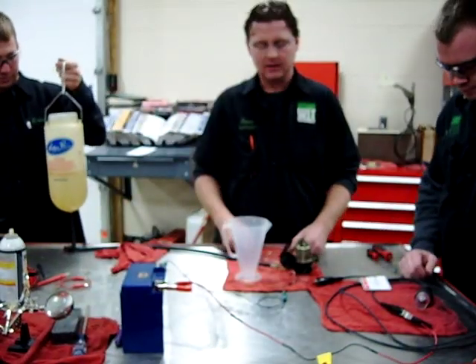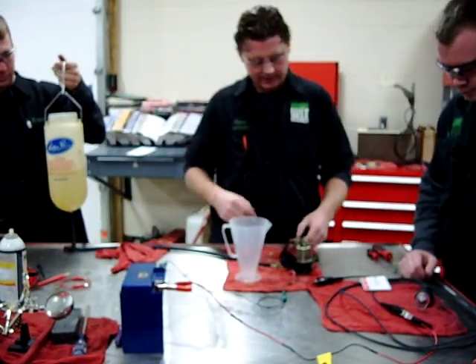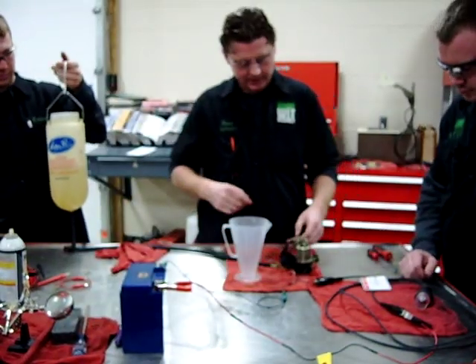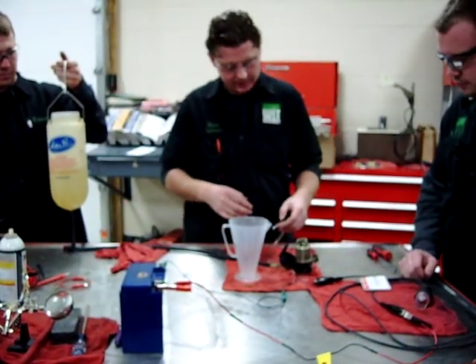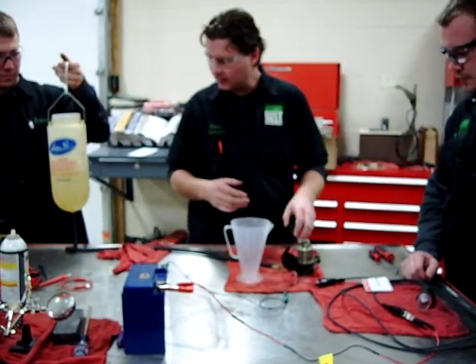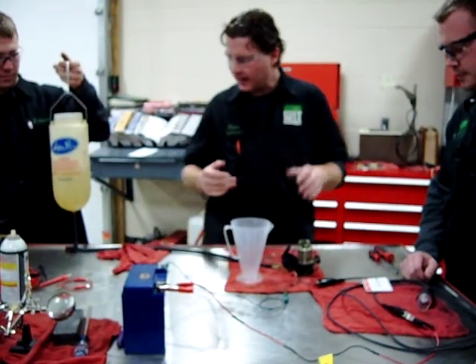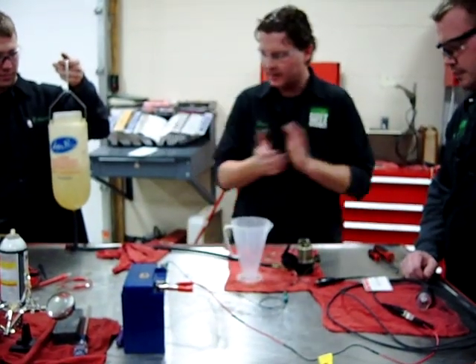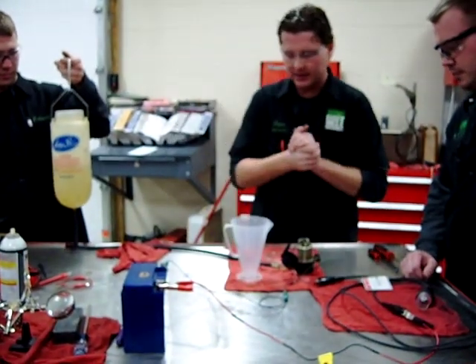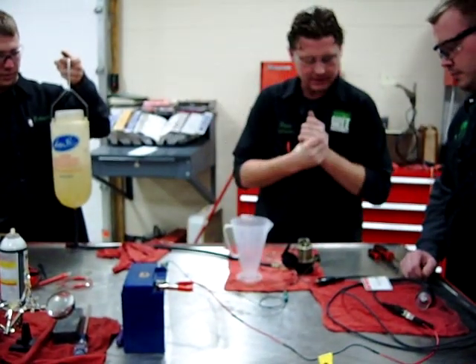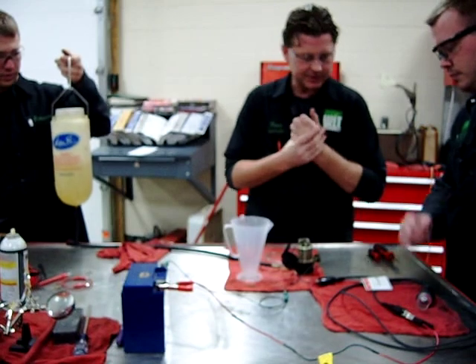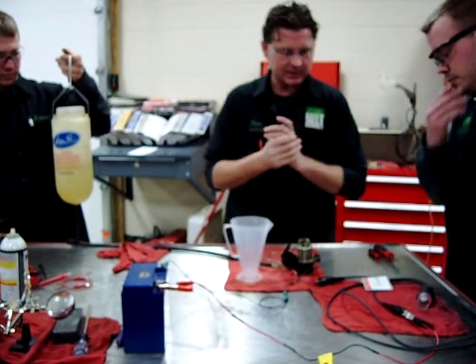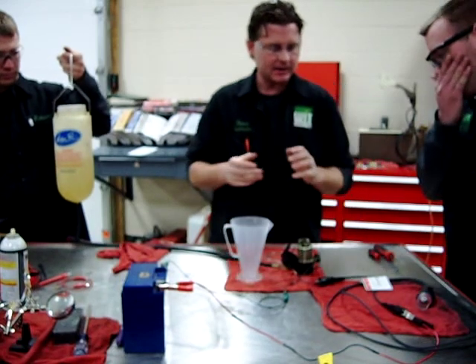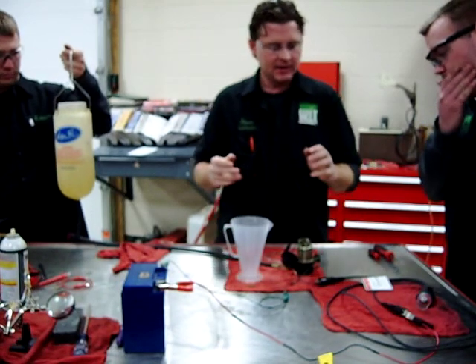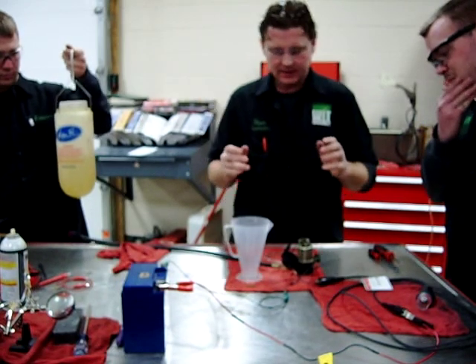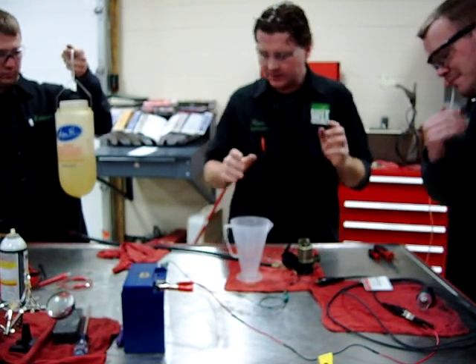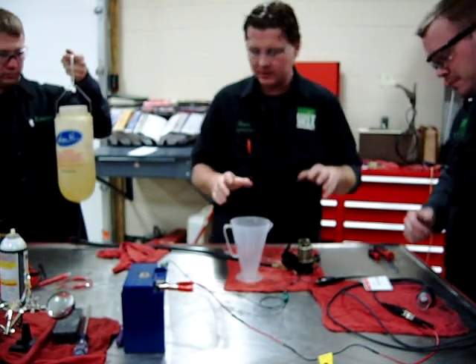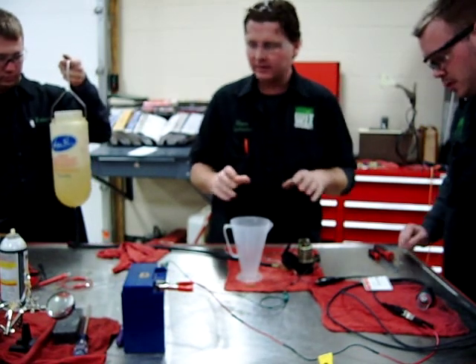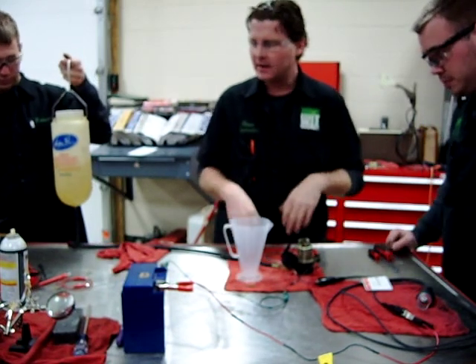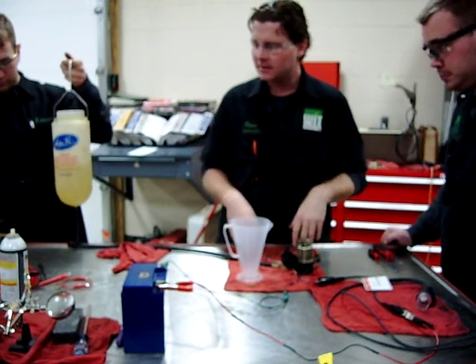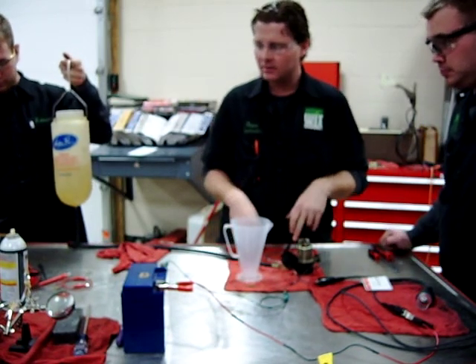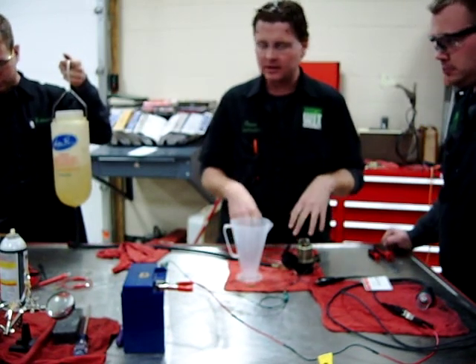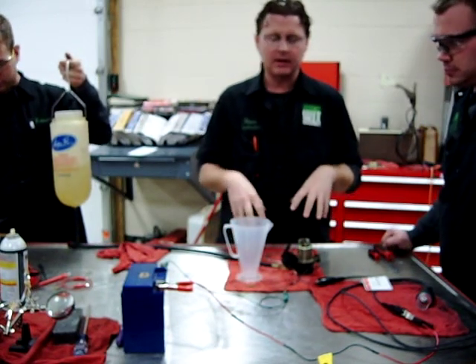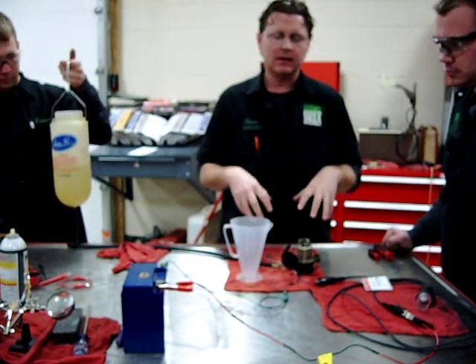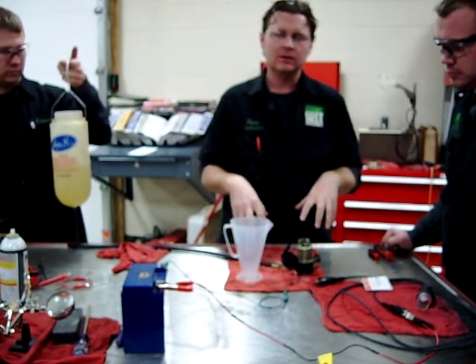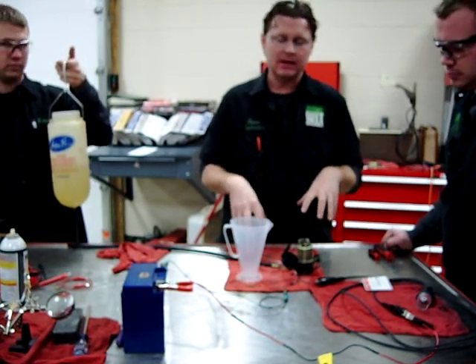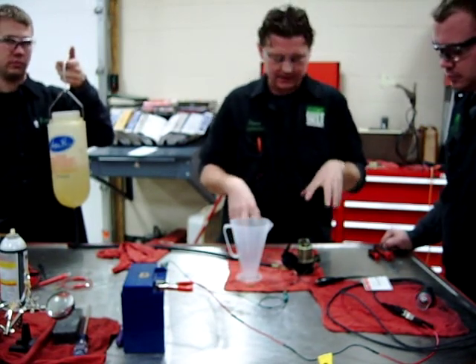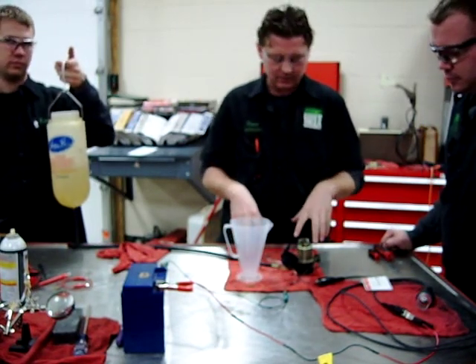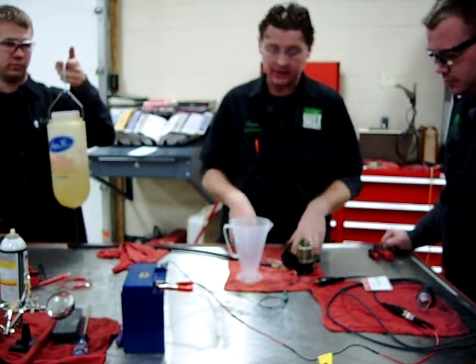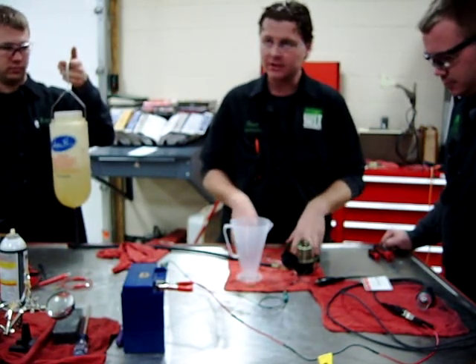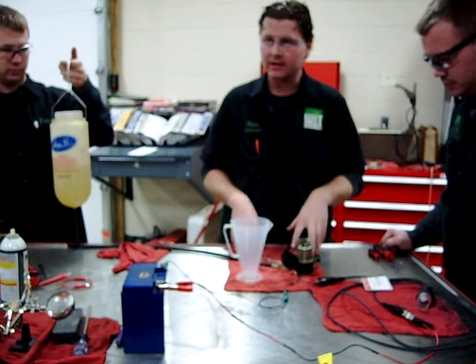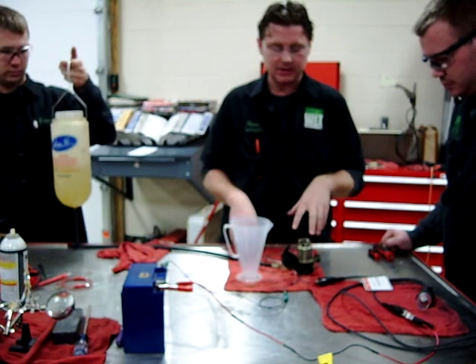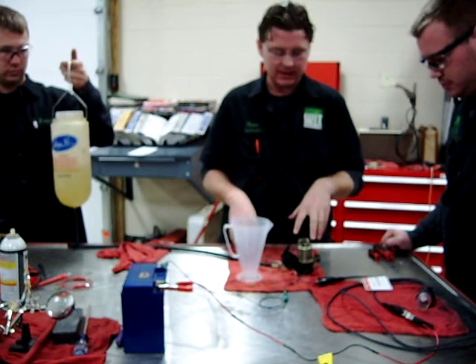All right guys, here in the lab again at Western Army Tech today. This is pretty cool. We've had an opportunity — we're in an ignition class and a fuel systems class.